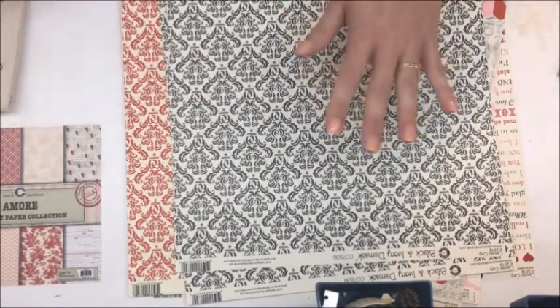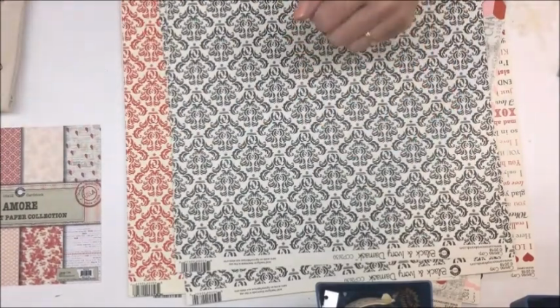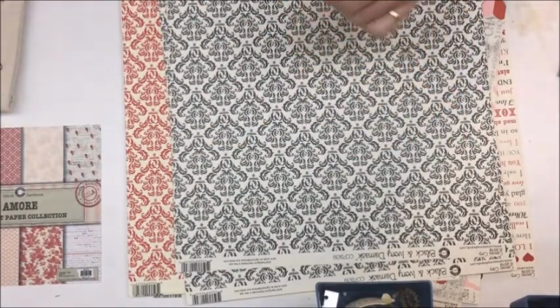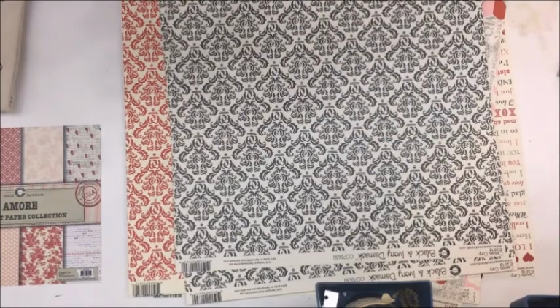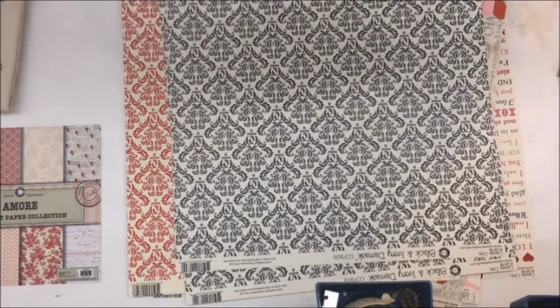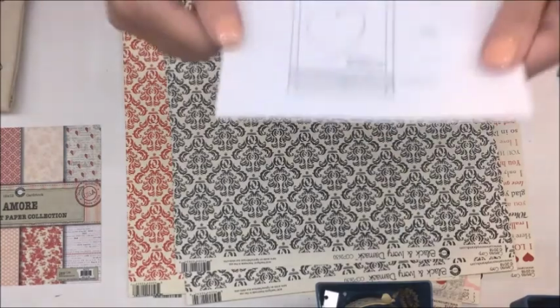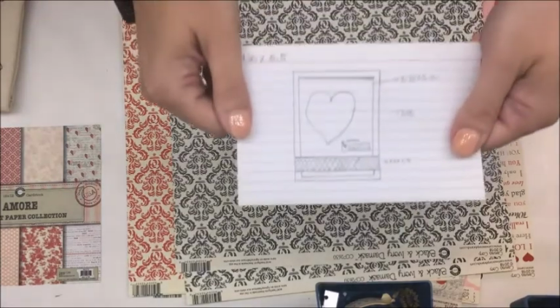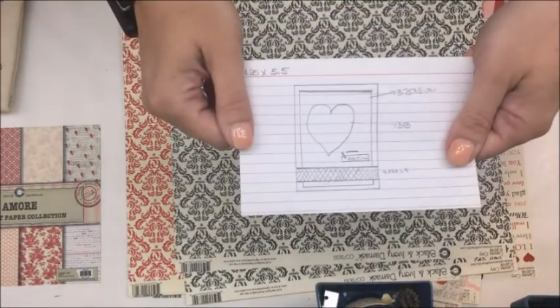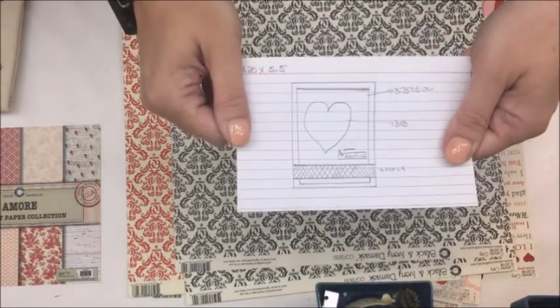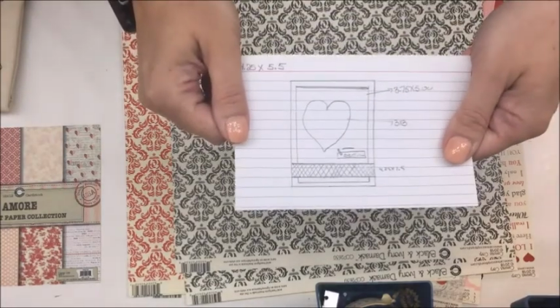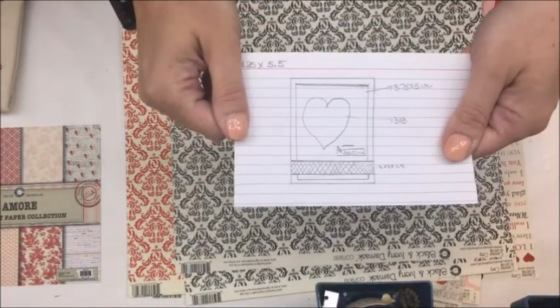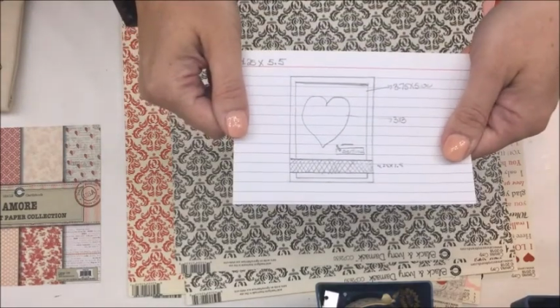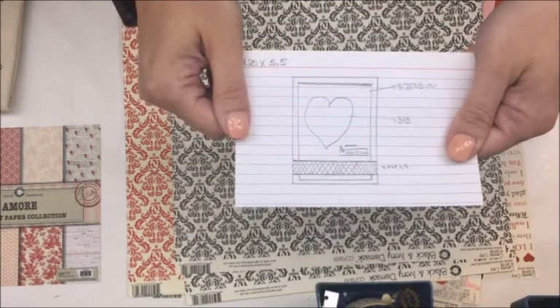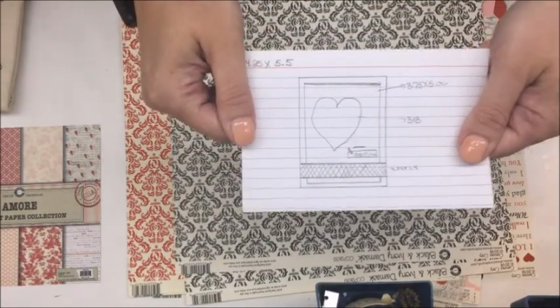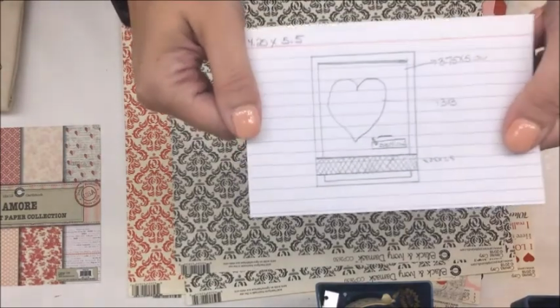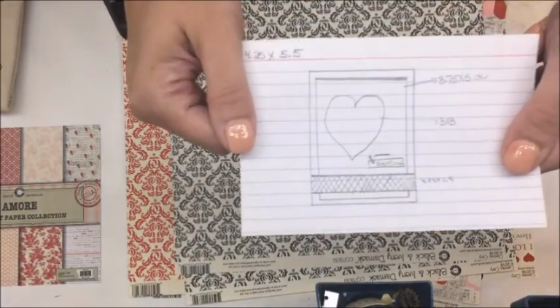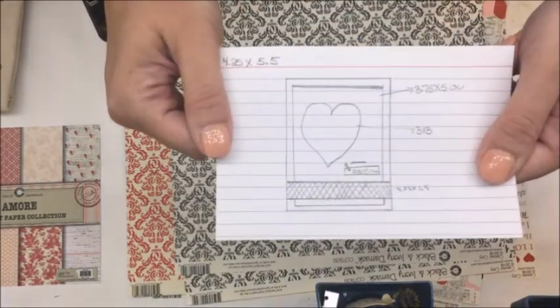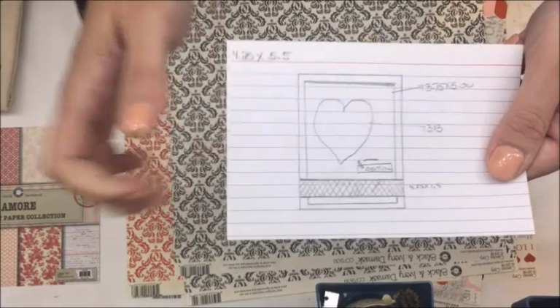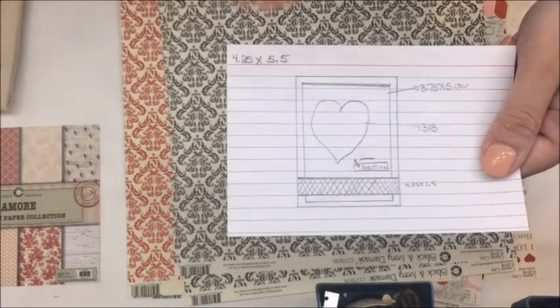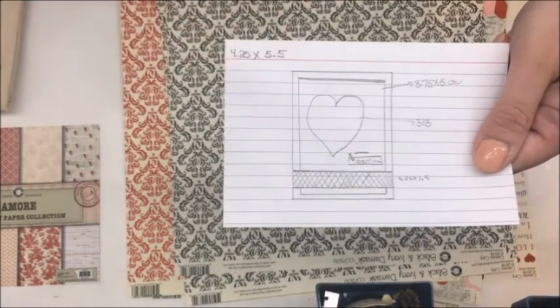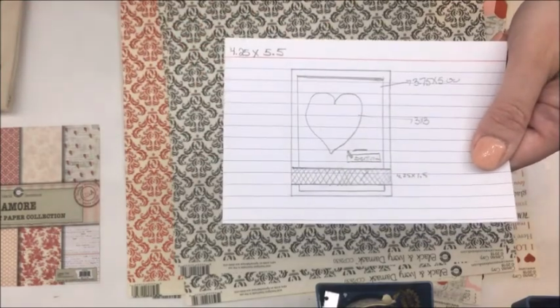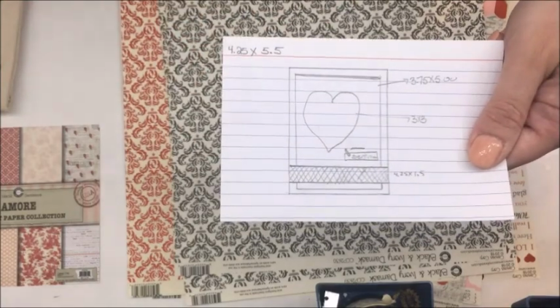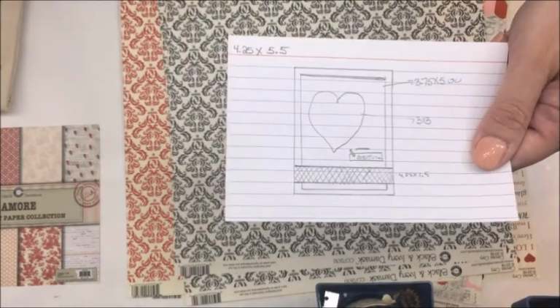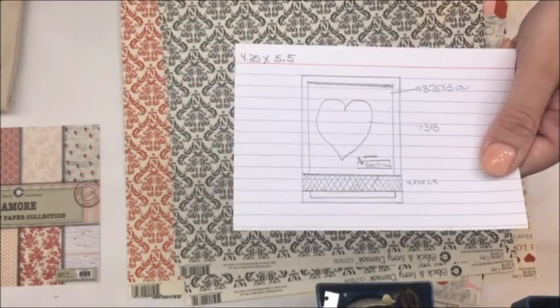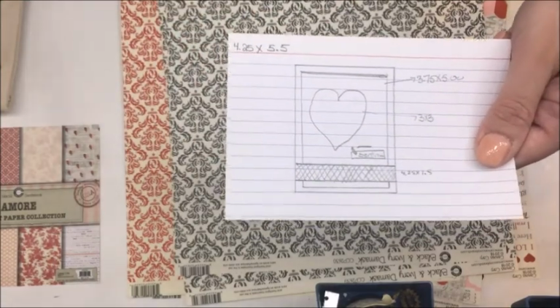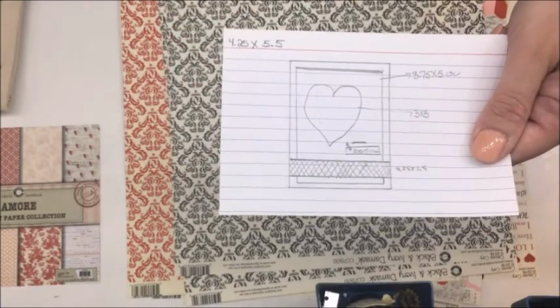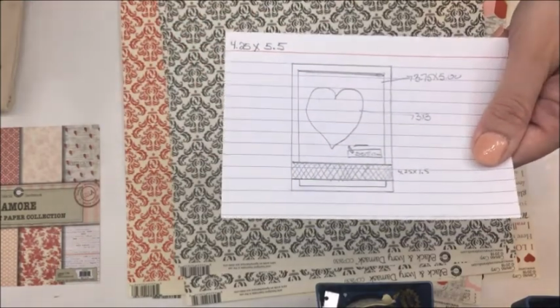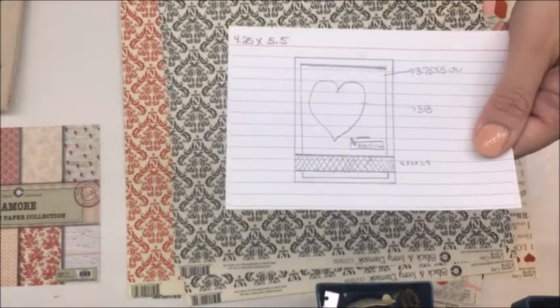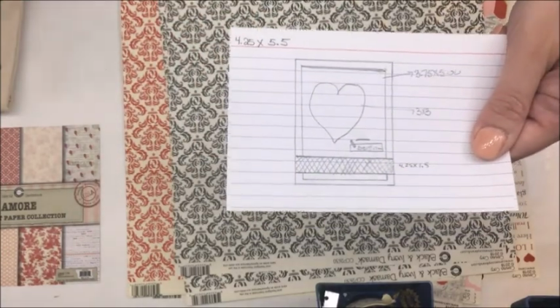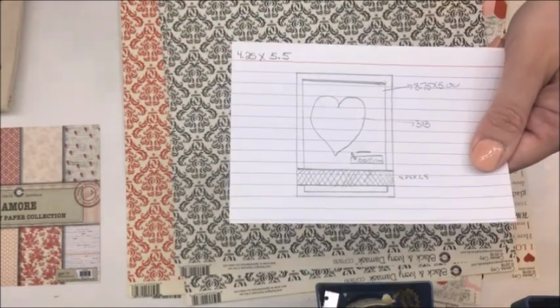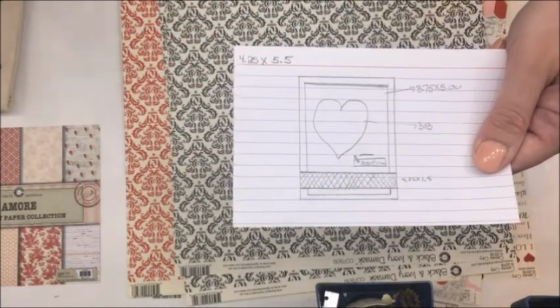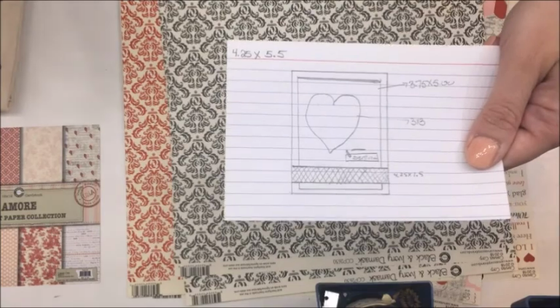There are 16 sheets in here, so it's plenty to make. I did go ahead and sketch up a card sketch right here, and I'm going to get all of my material made to do that.